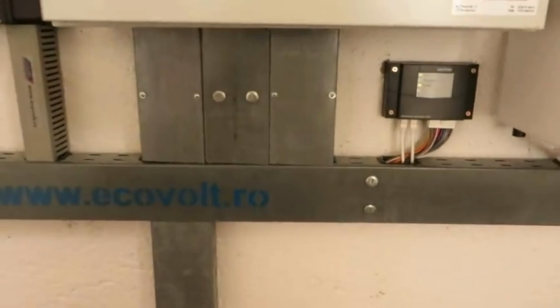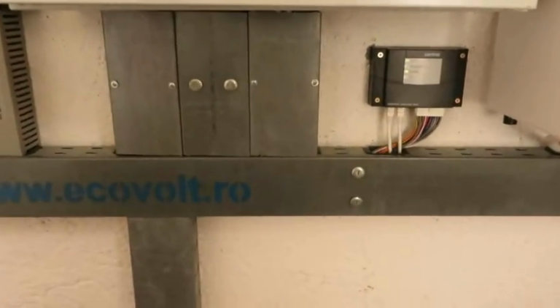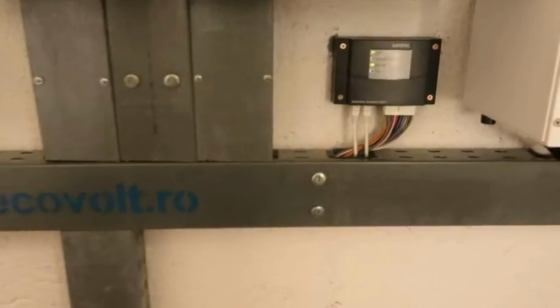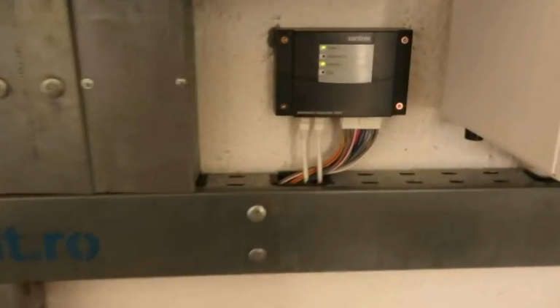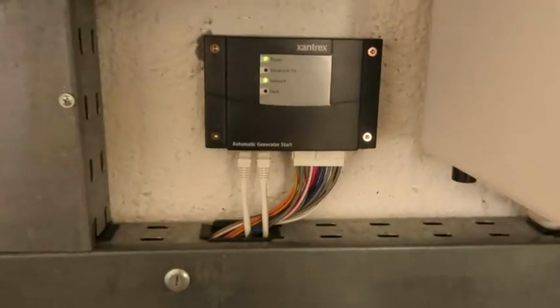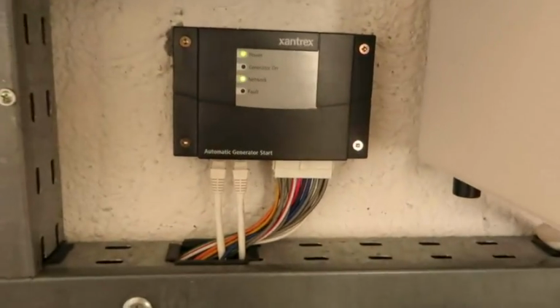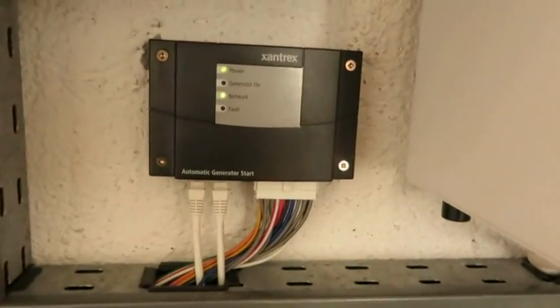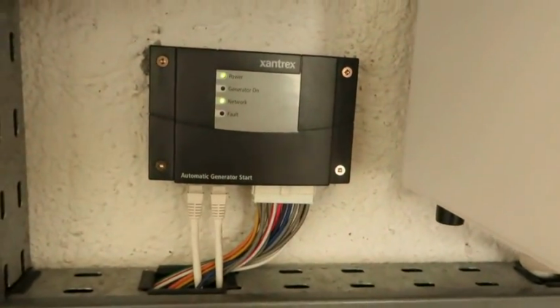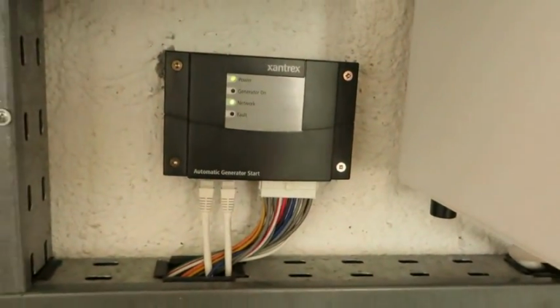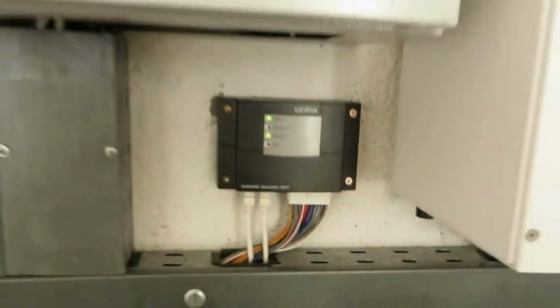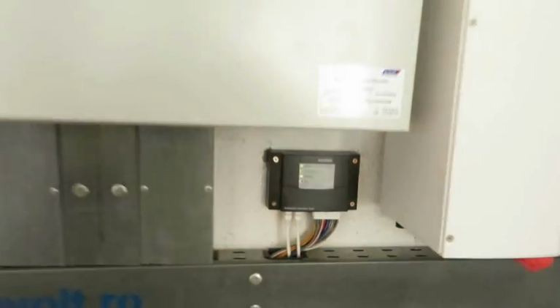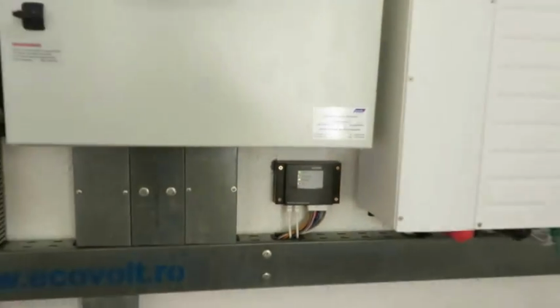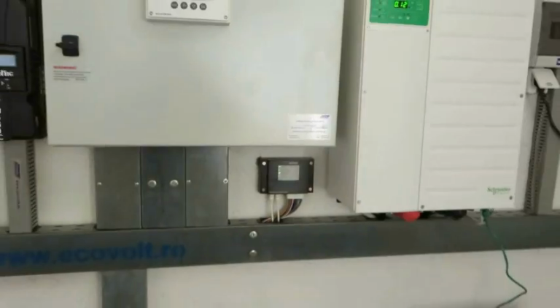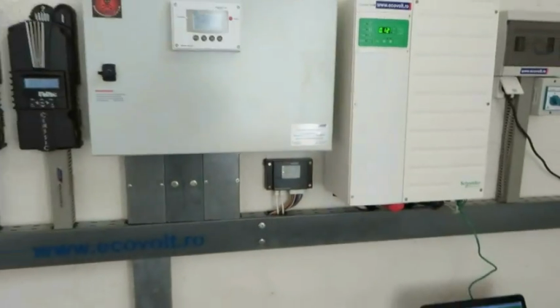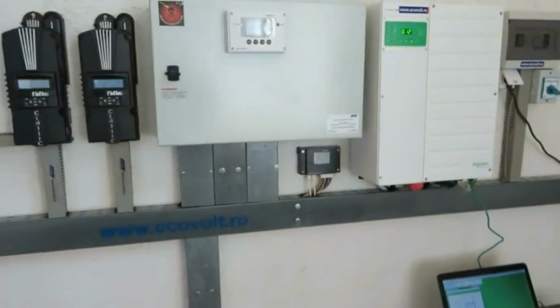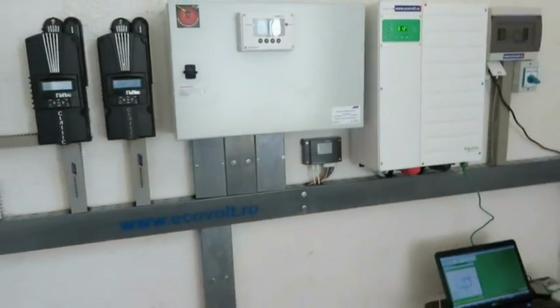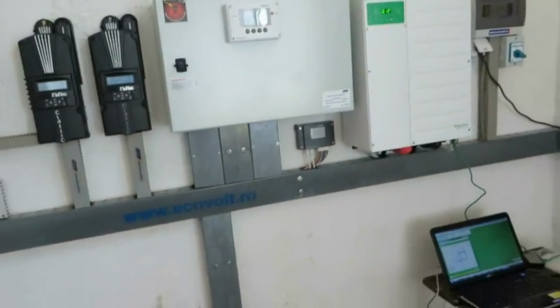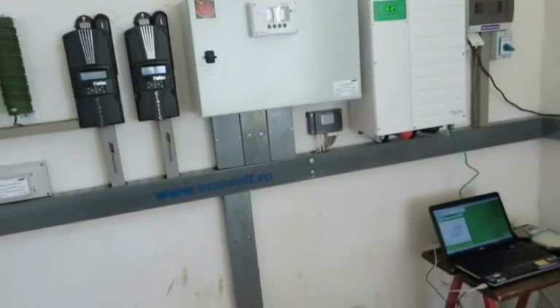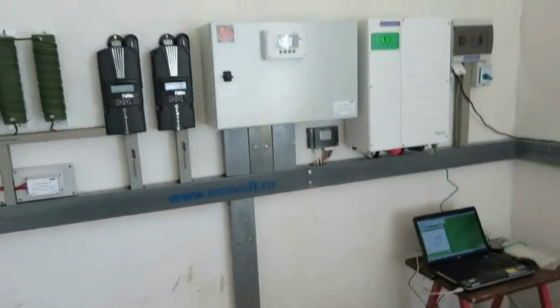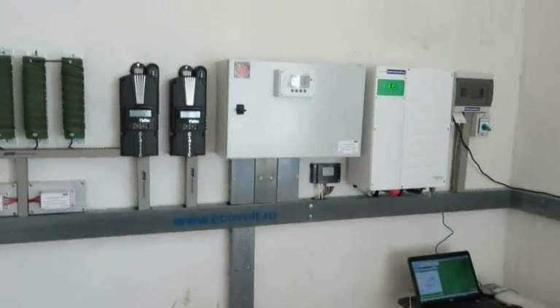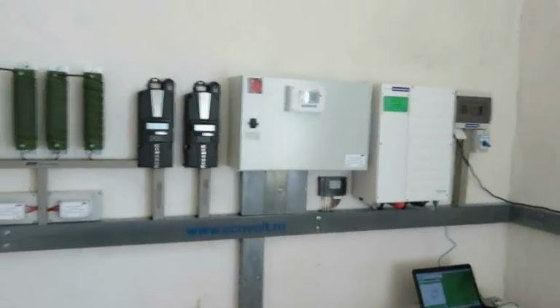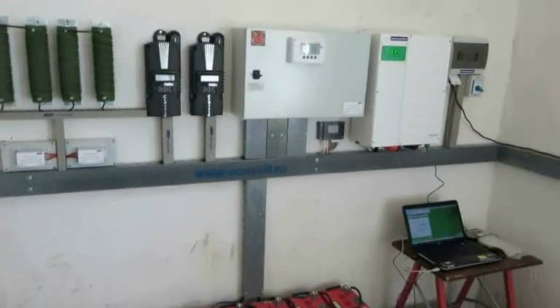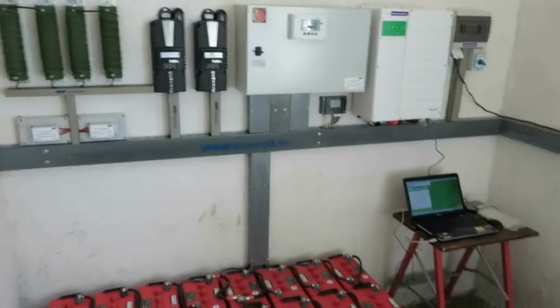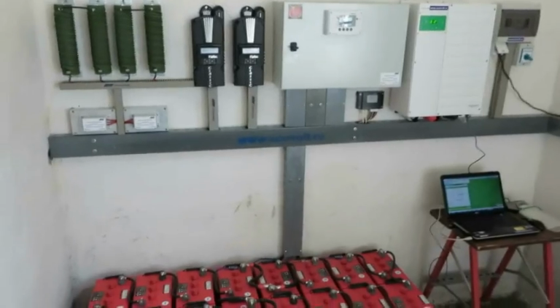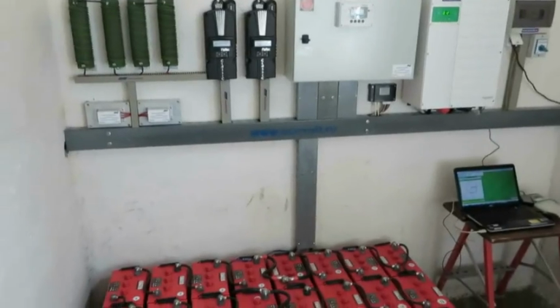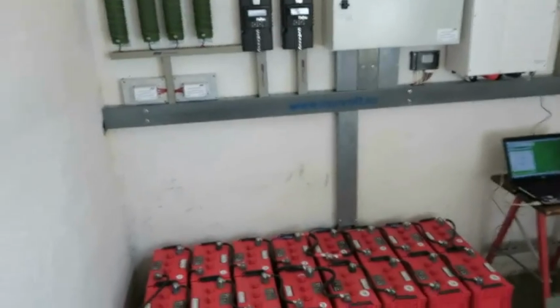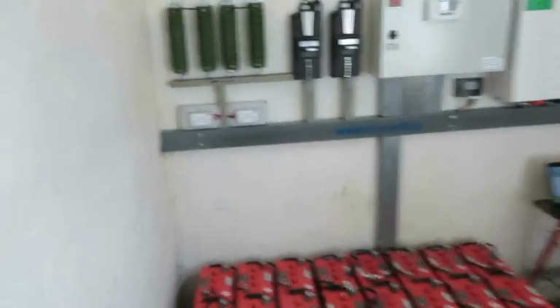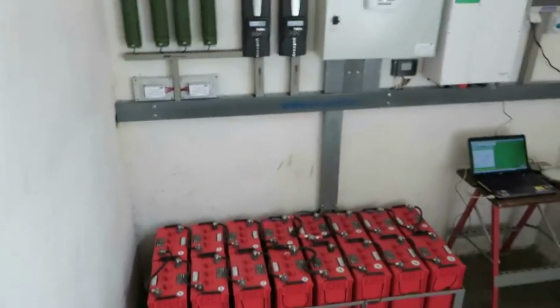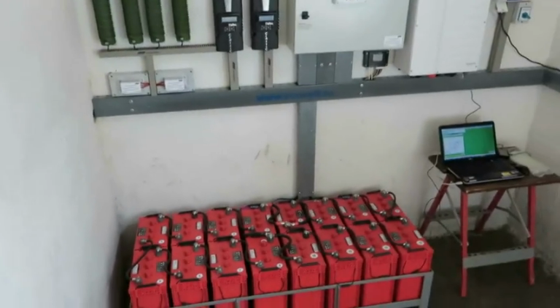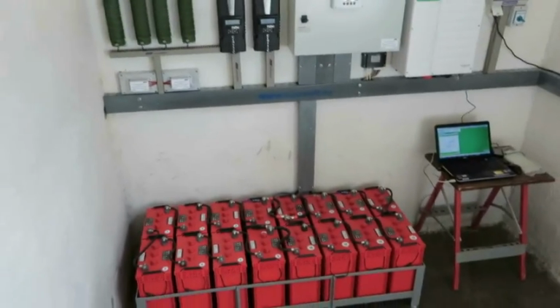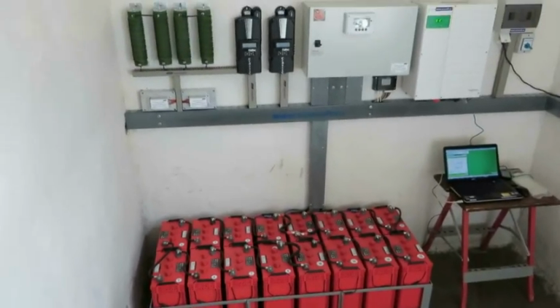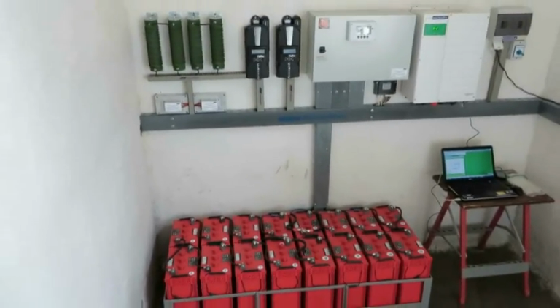The system is fully operational. All the wires are connected and the system is running properly. We just need to start the turbine and let it work.